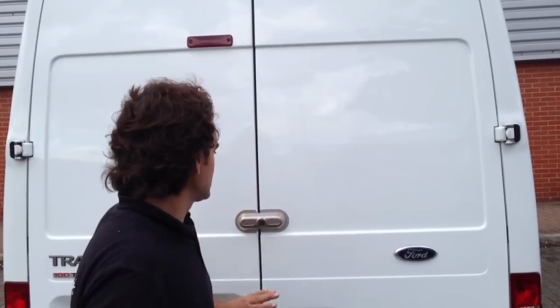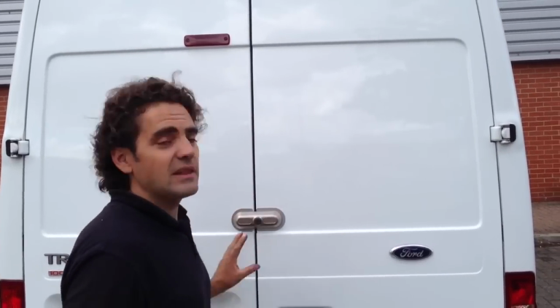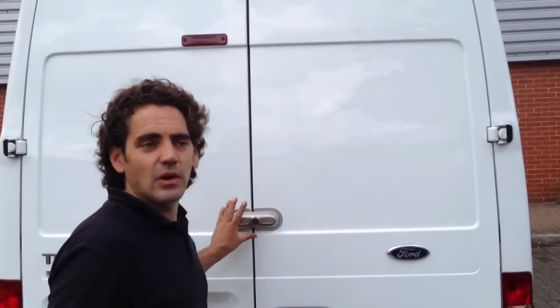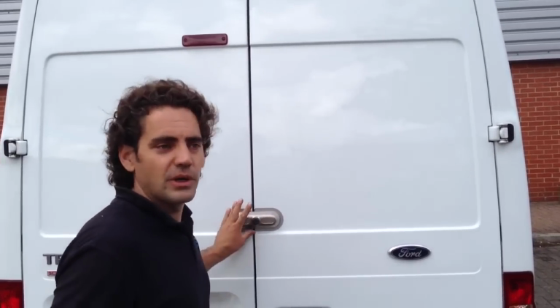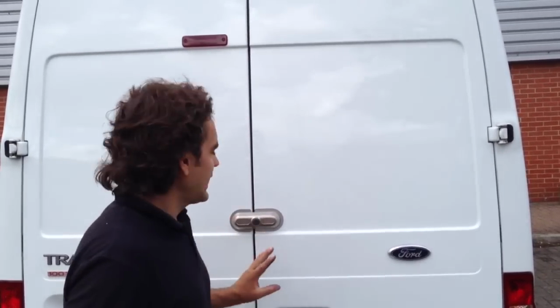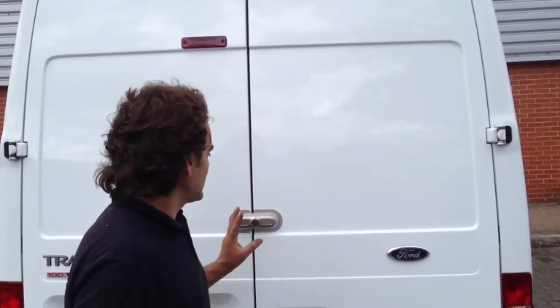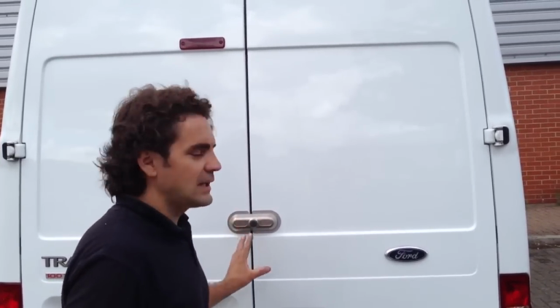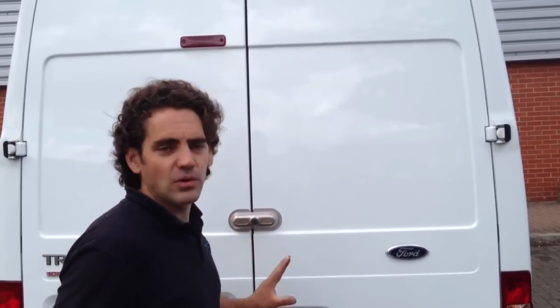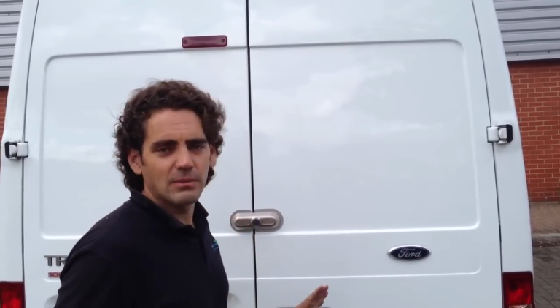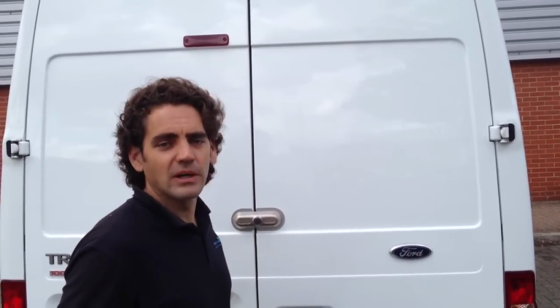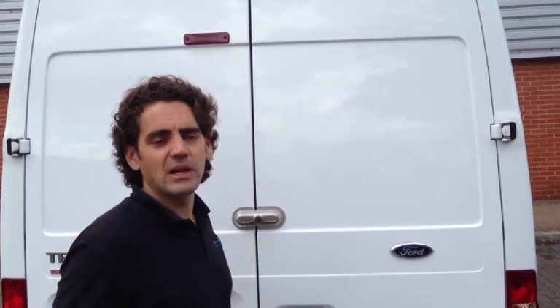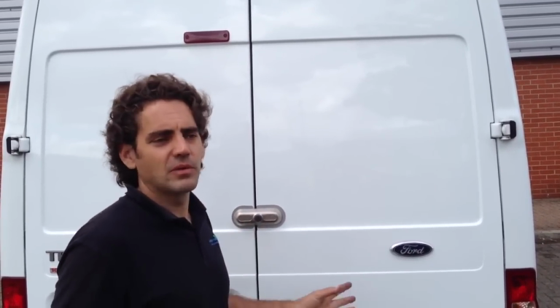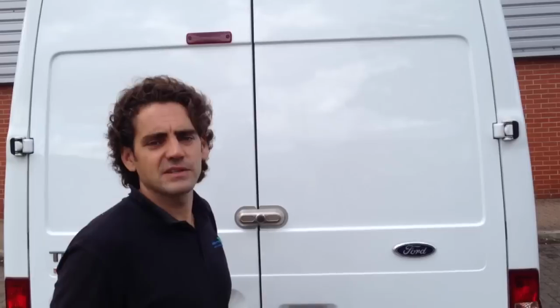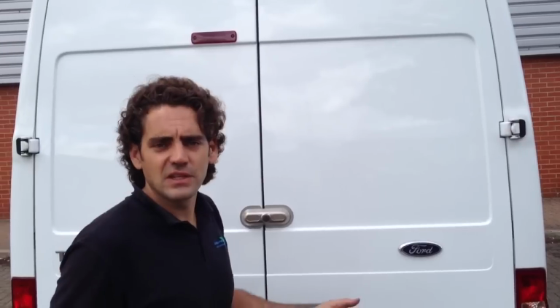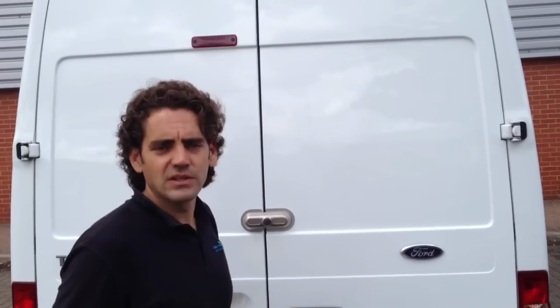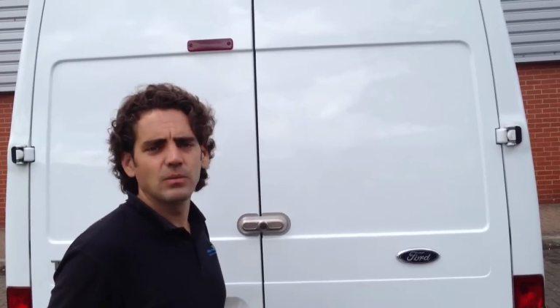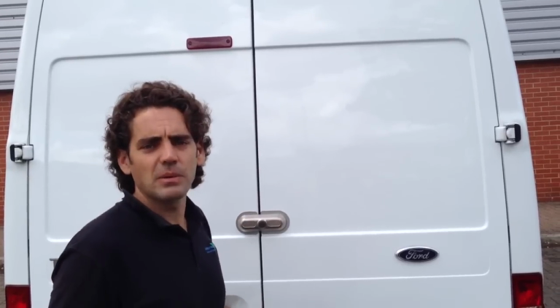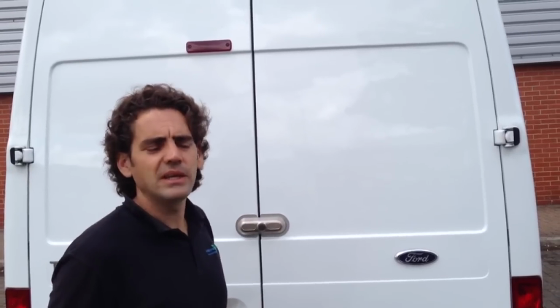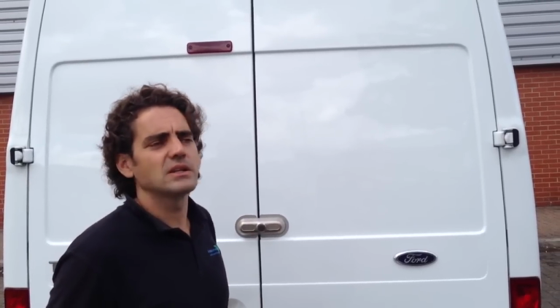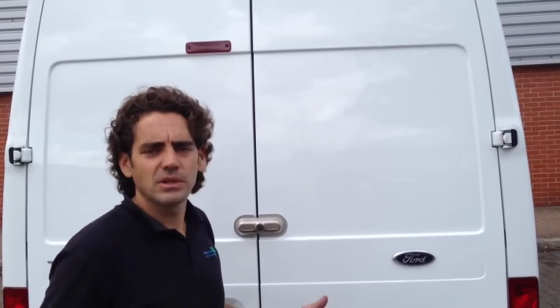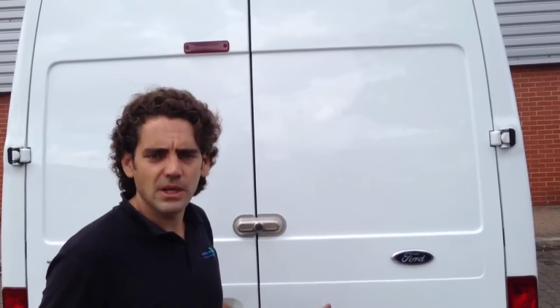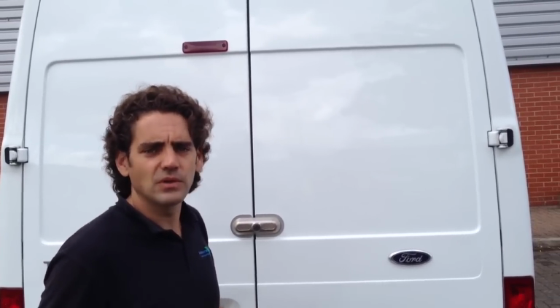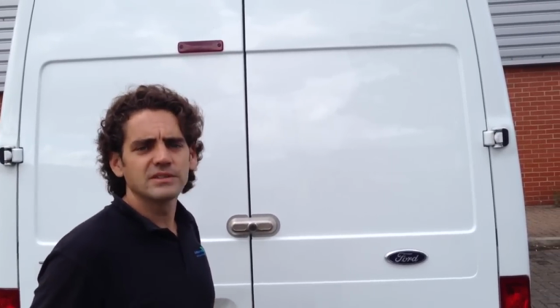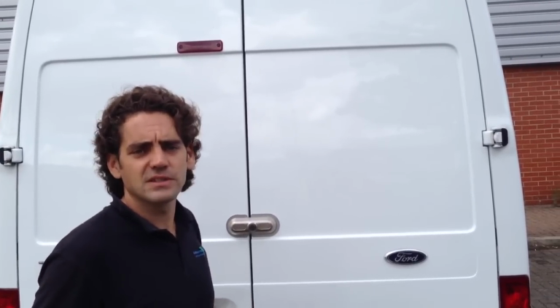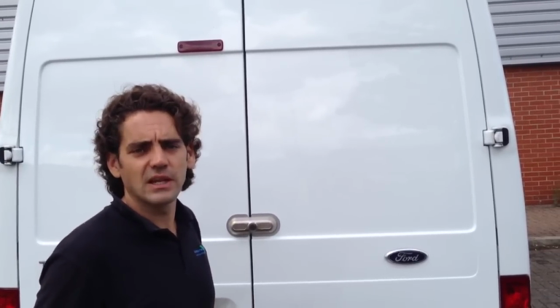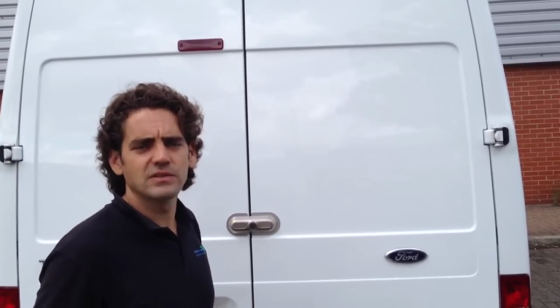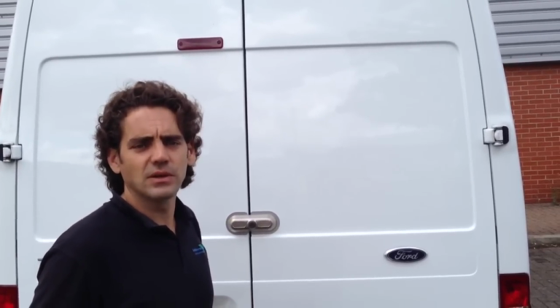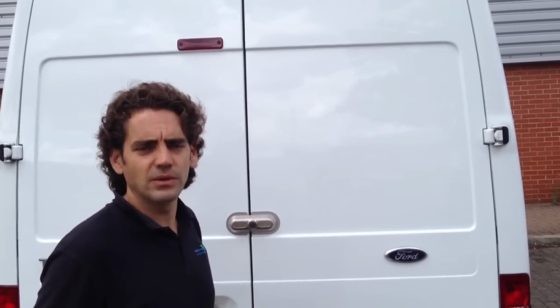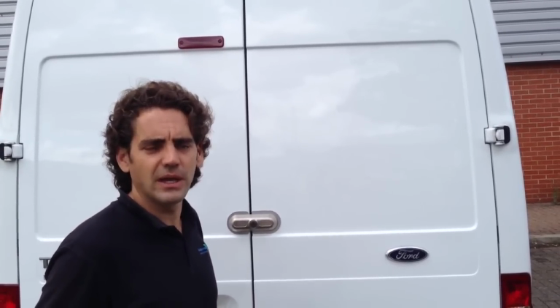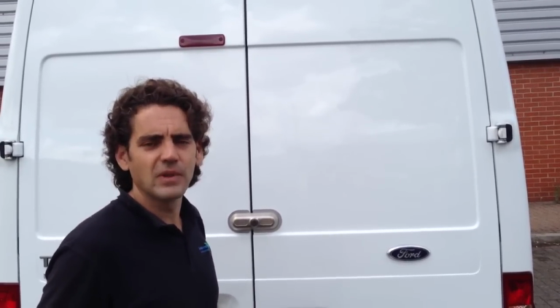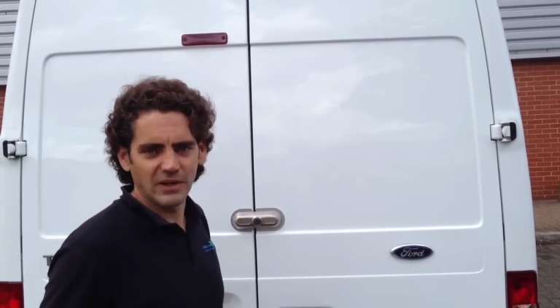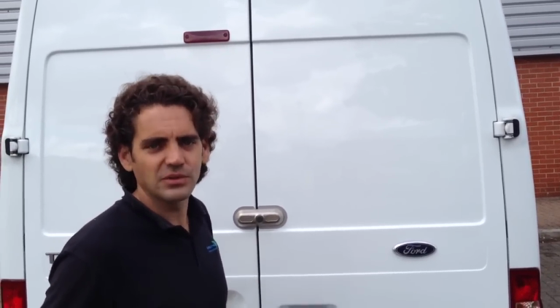So that's the ultimate dead lock or slam lock, available from Sussex Installations. The website is www.sussexinstallations.co.uk. Thanks for watching.